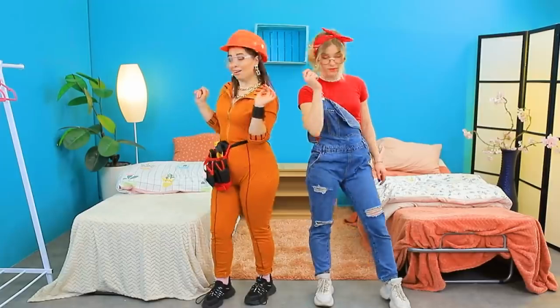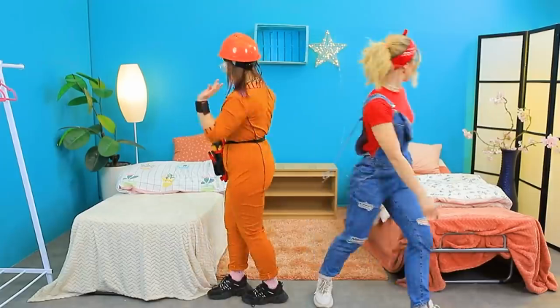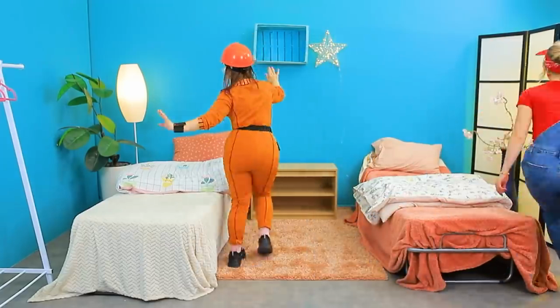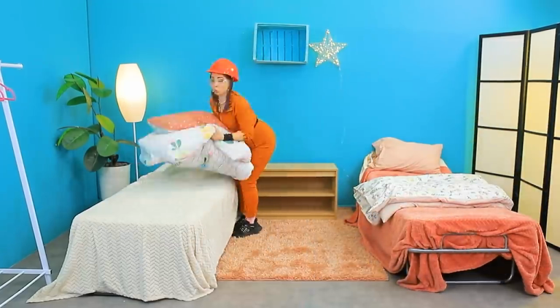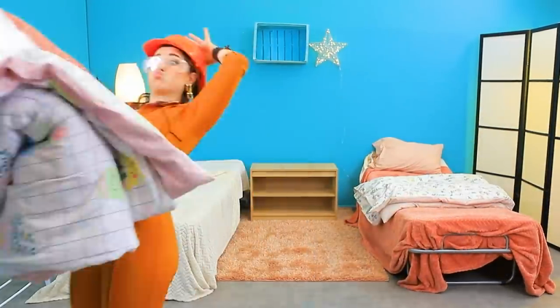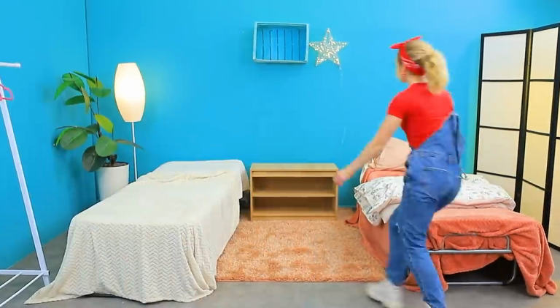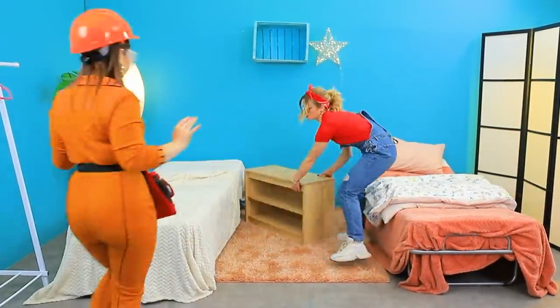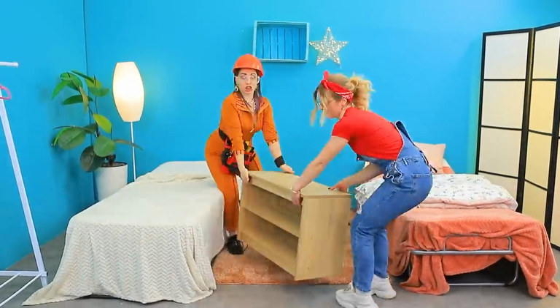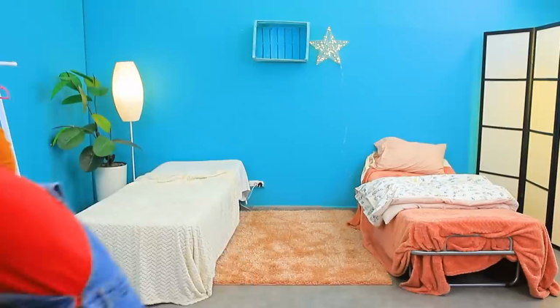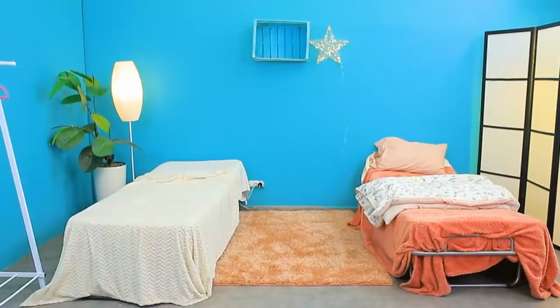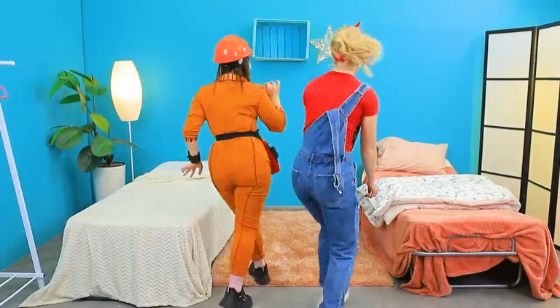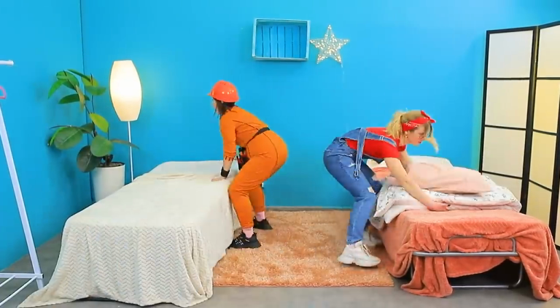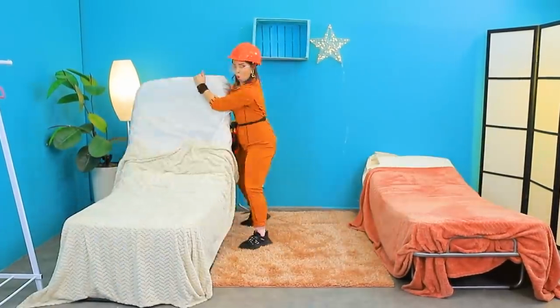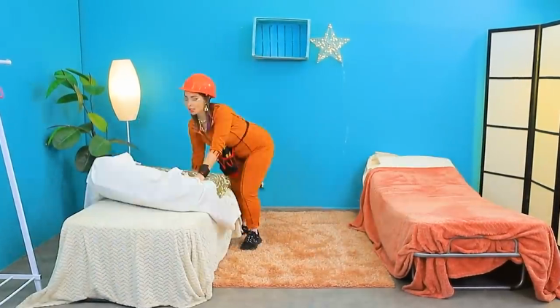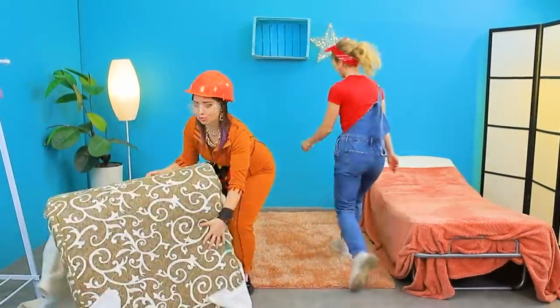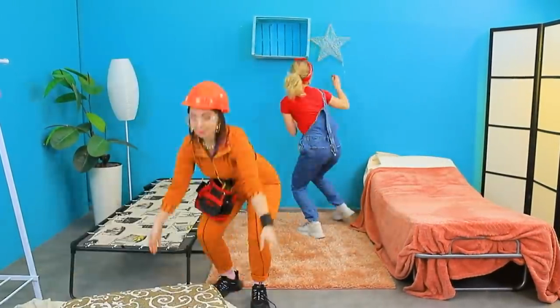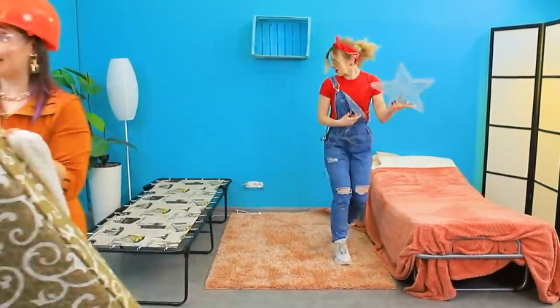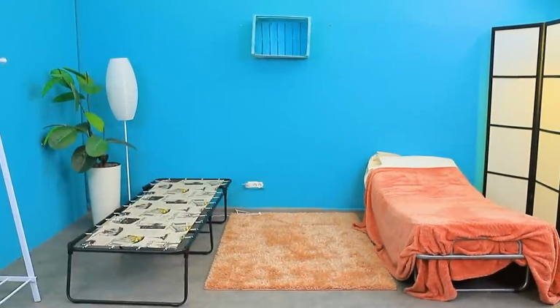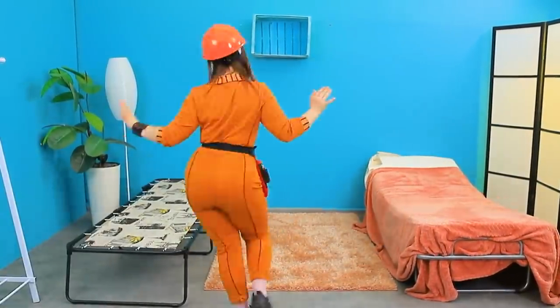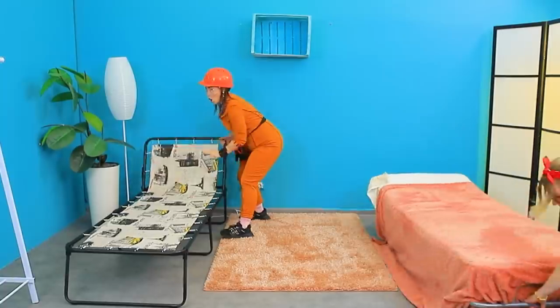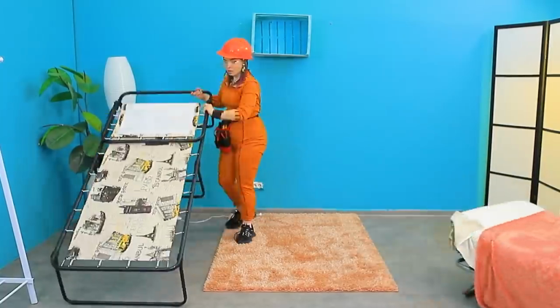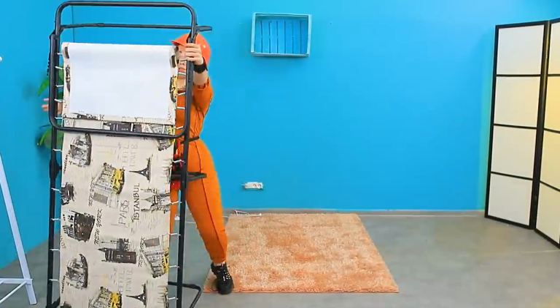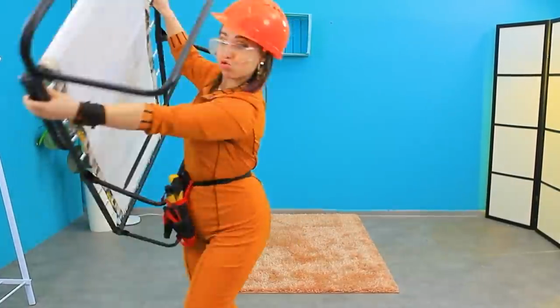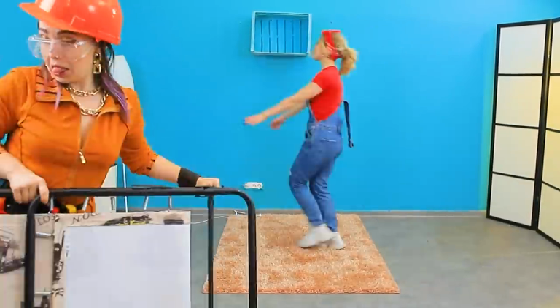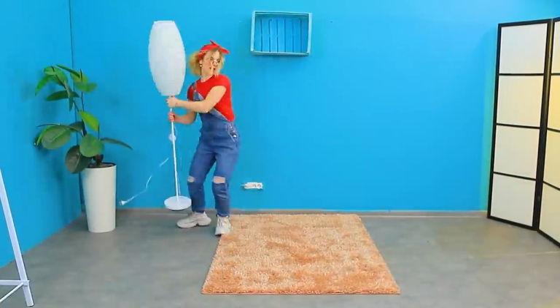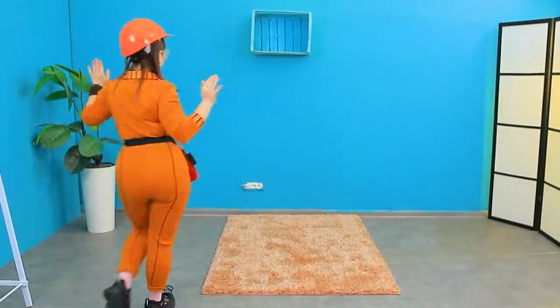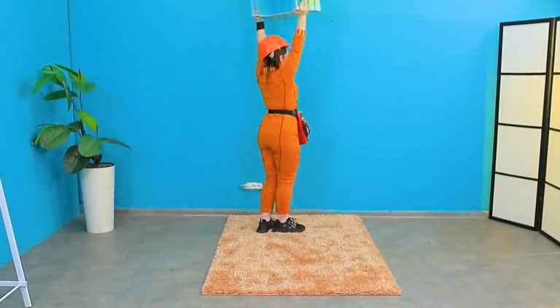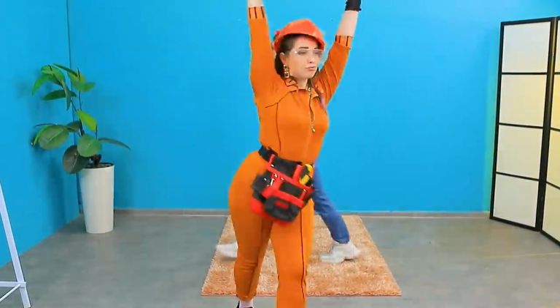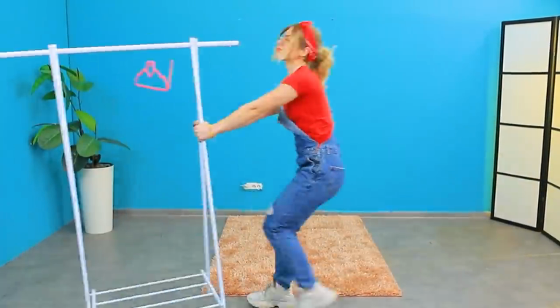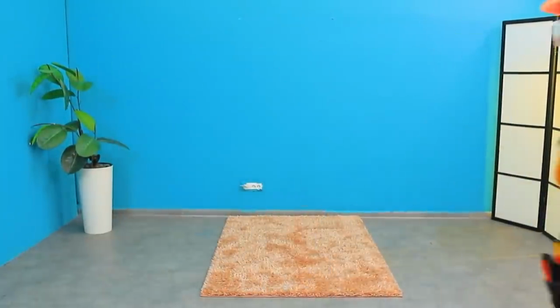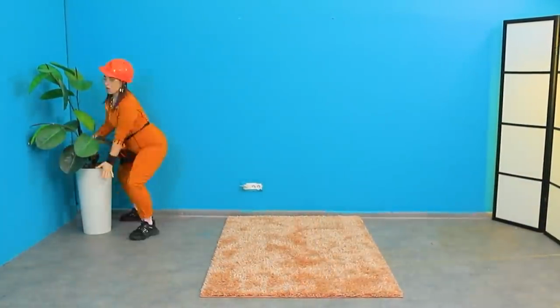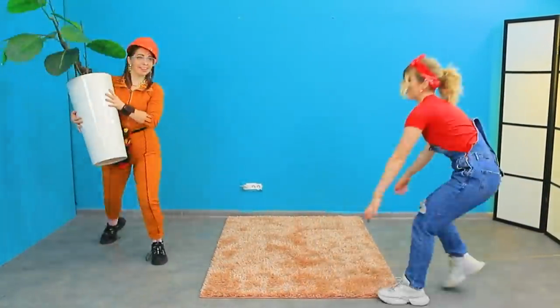Let's do this! Bye, nightstand! The beds are next up! The lamp still has to be removed! This shelf makes no sense here!